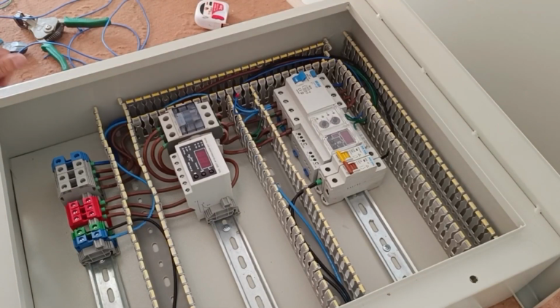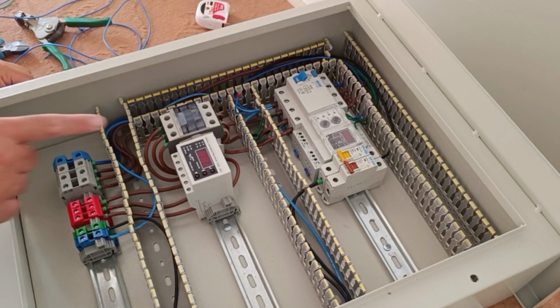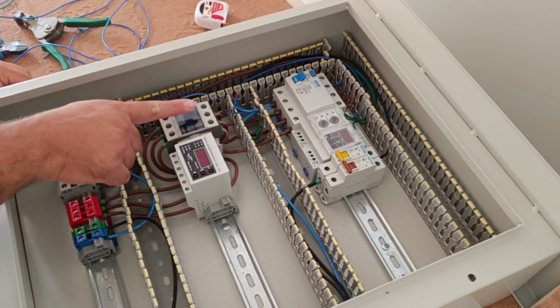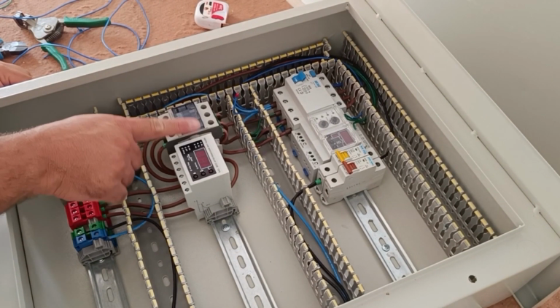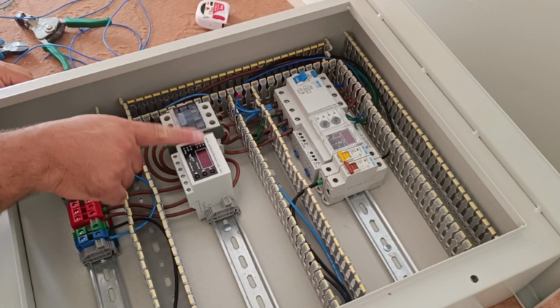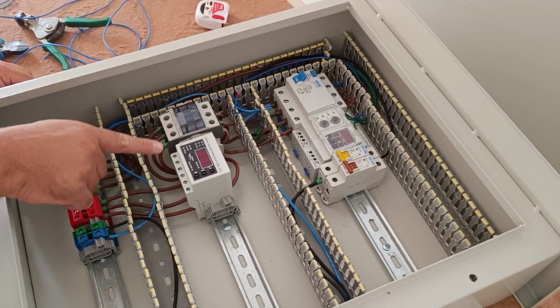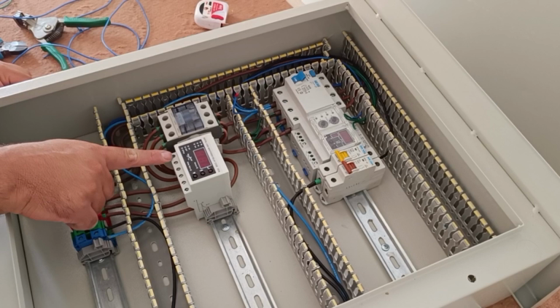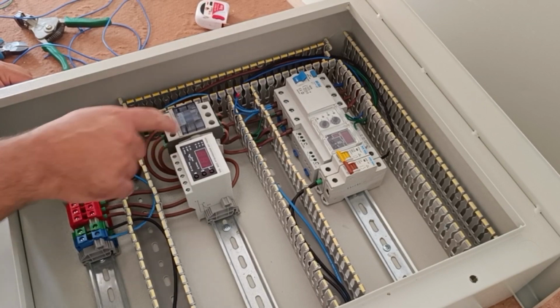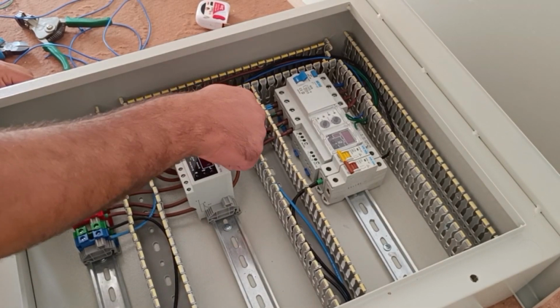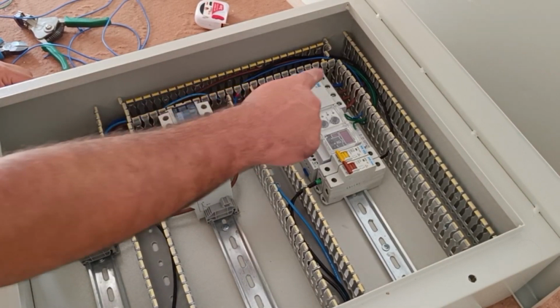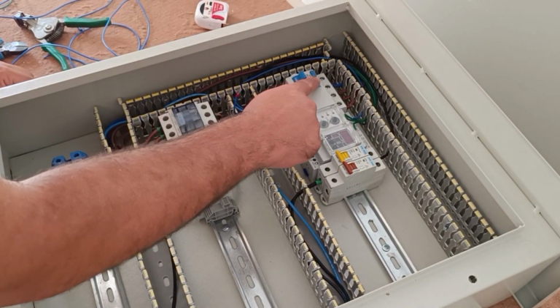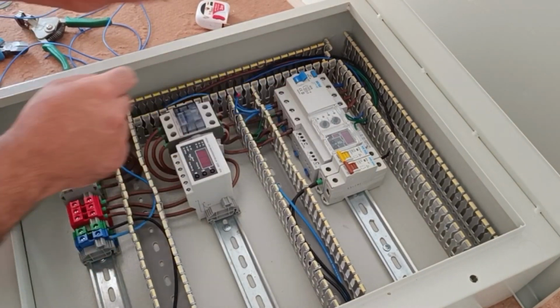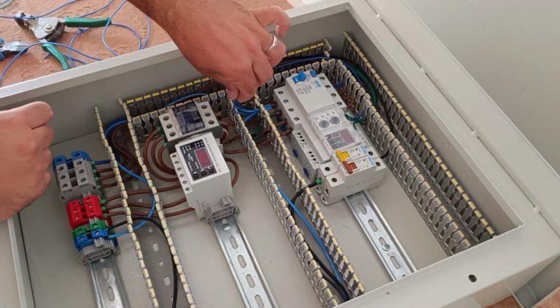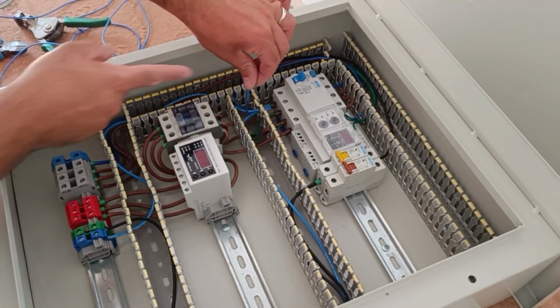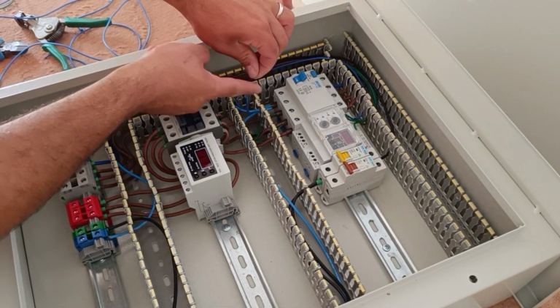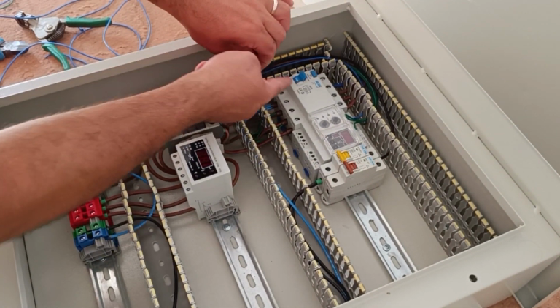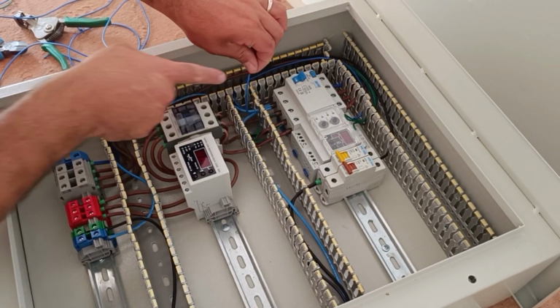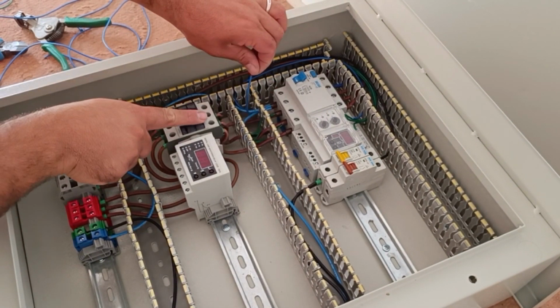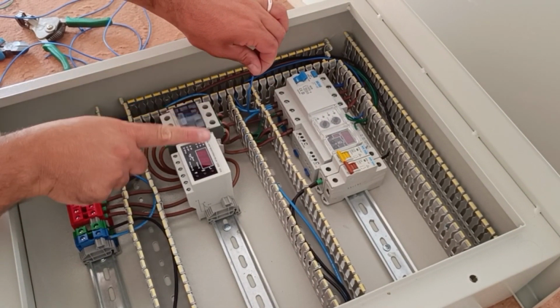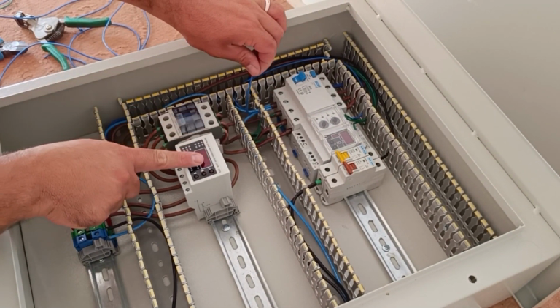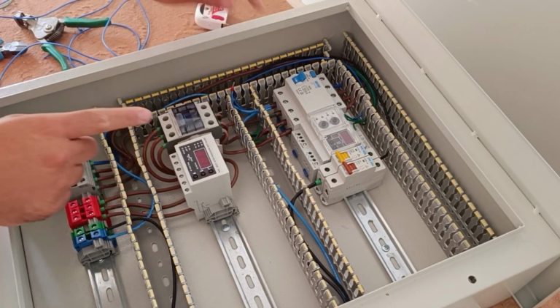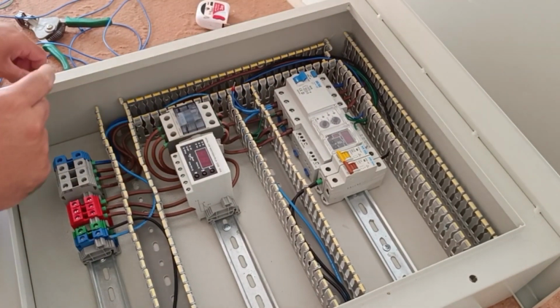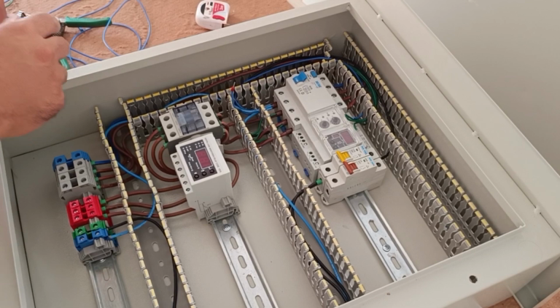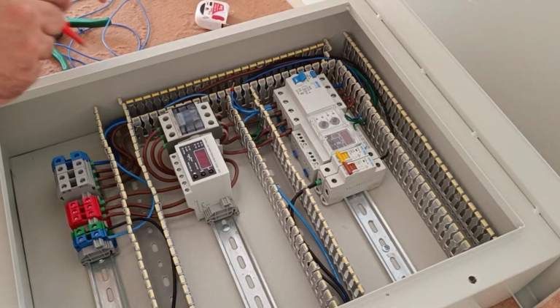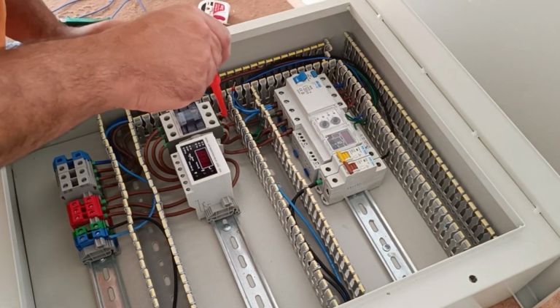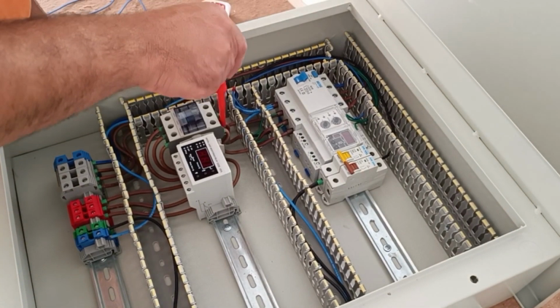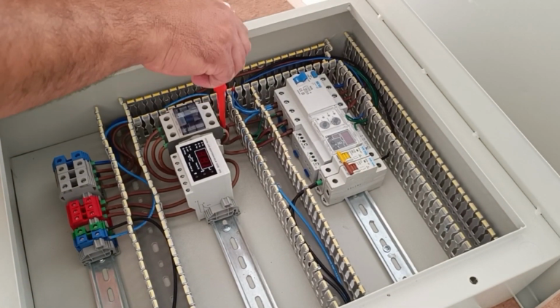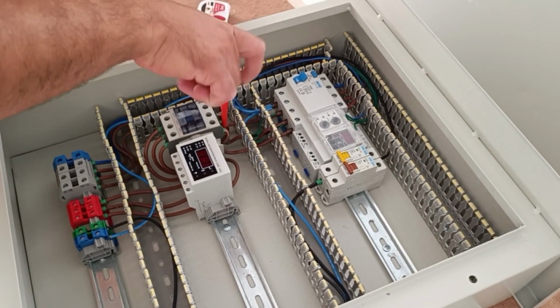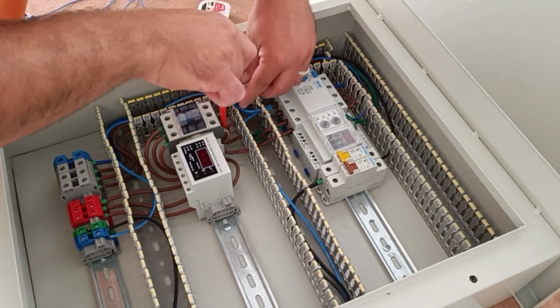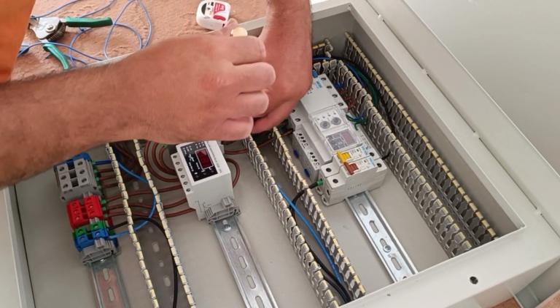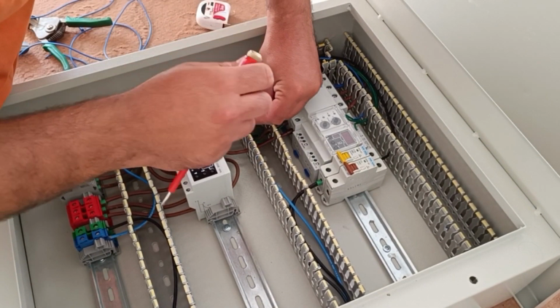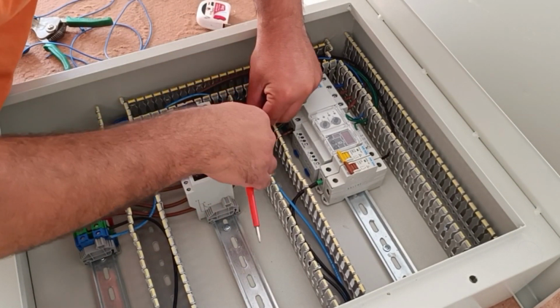The contactor, current controller relay, and all the relays need a neutral wire, which we connect to the neutral output of the RCCB switch.